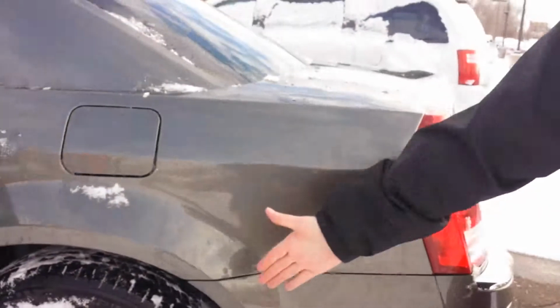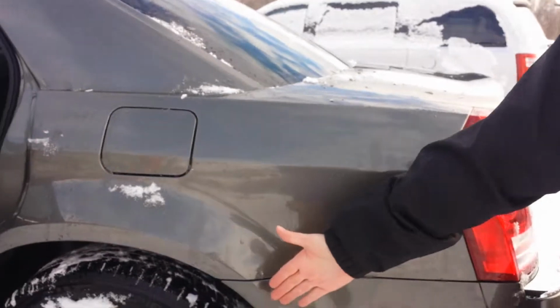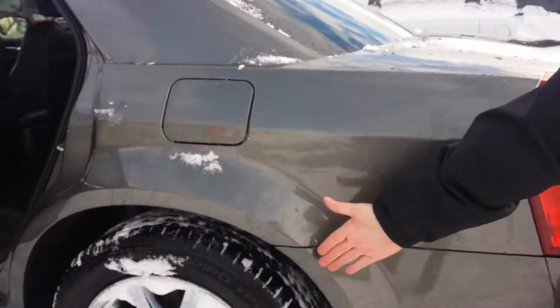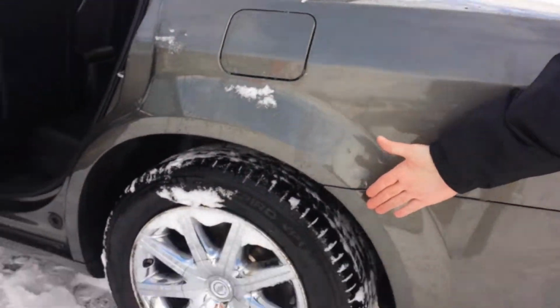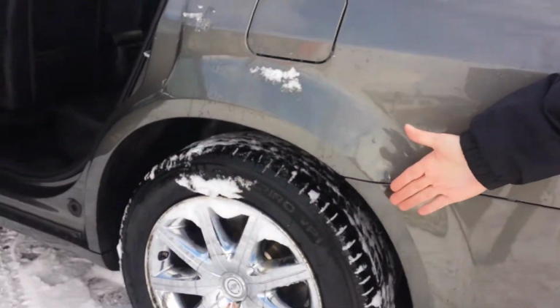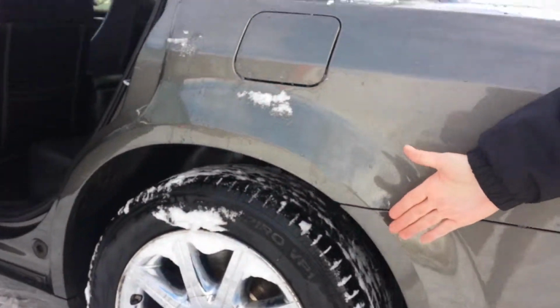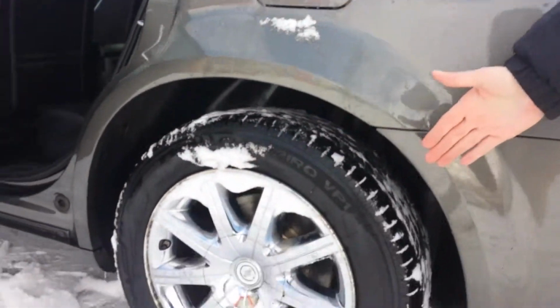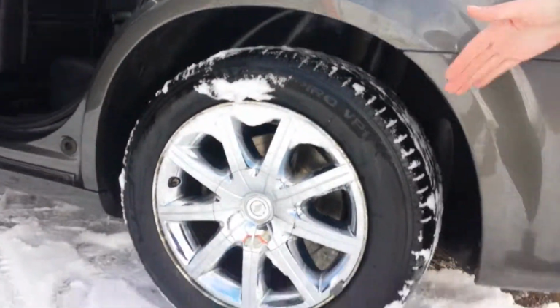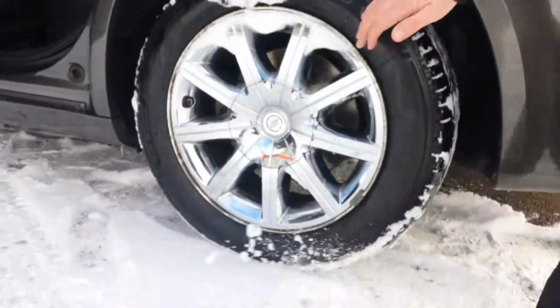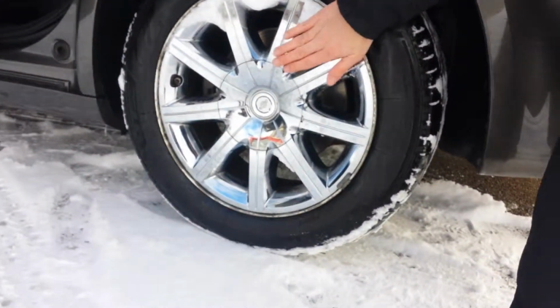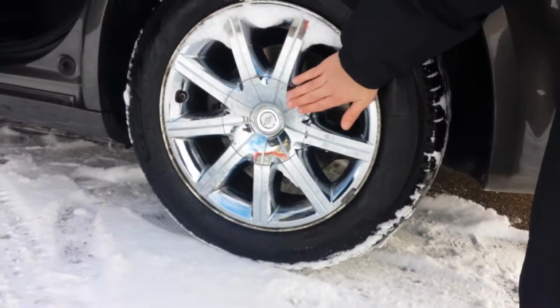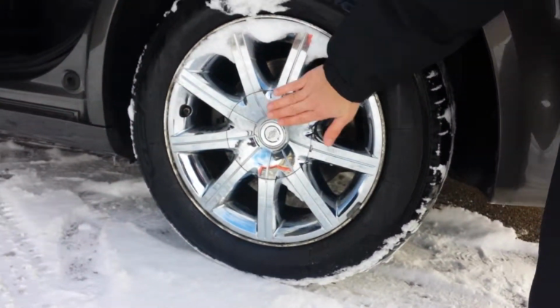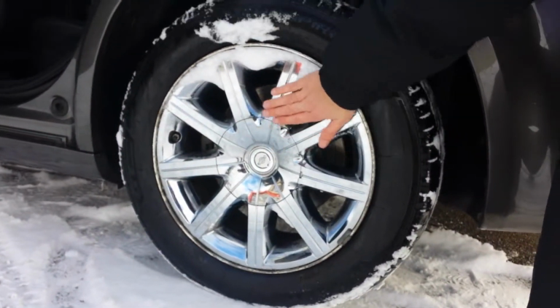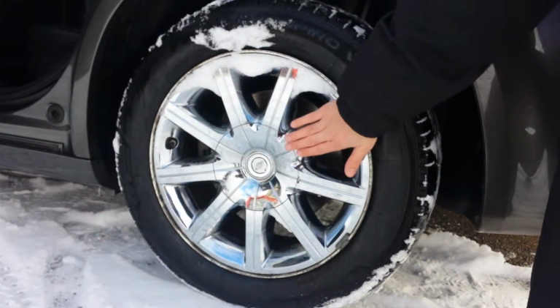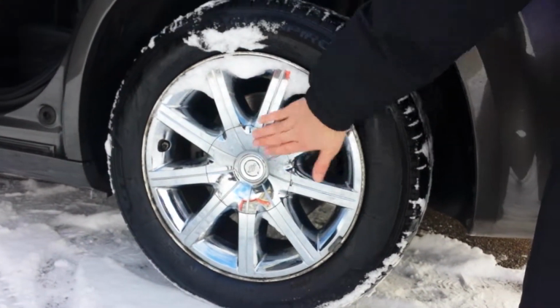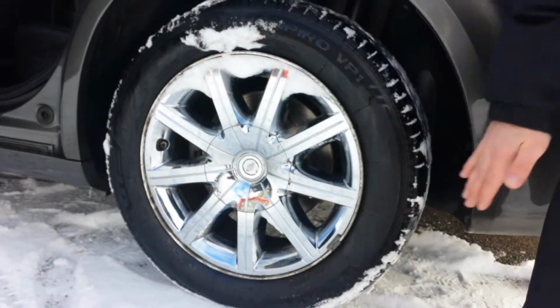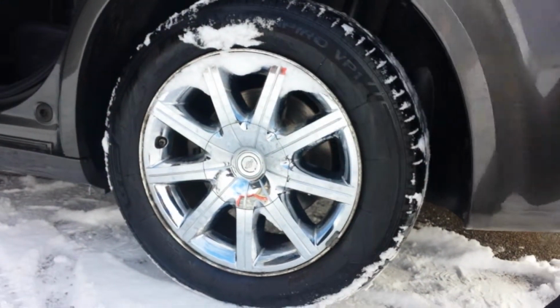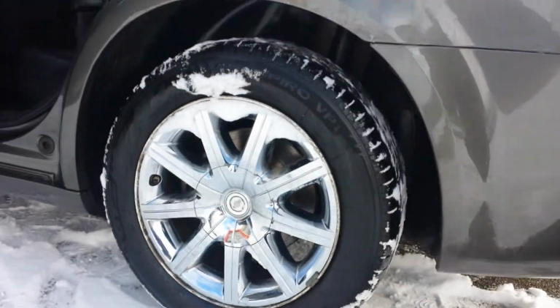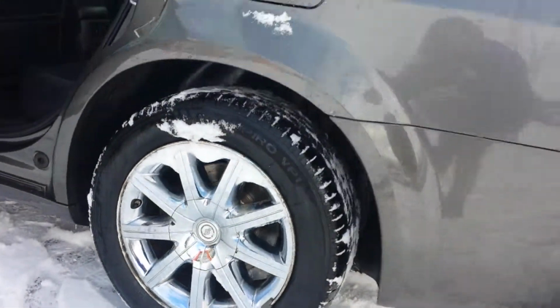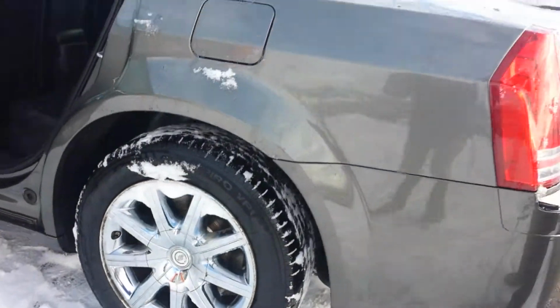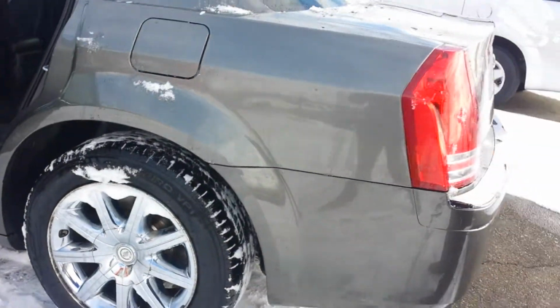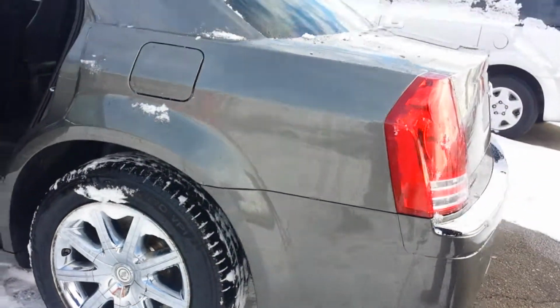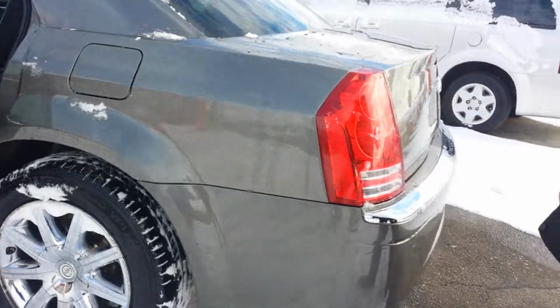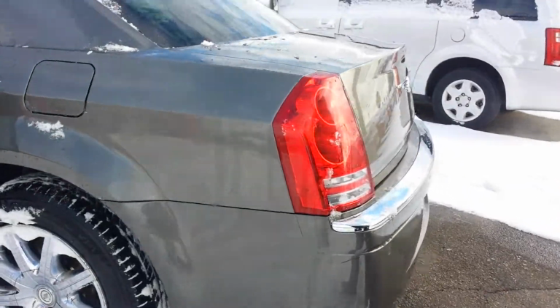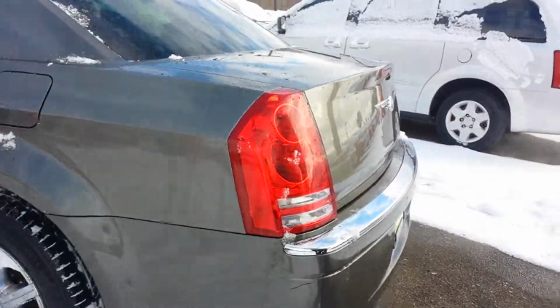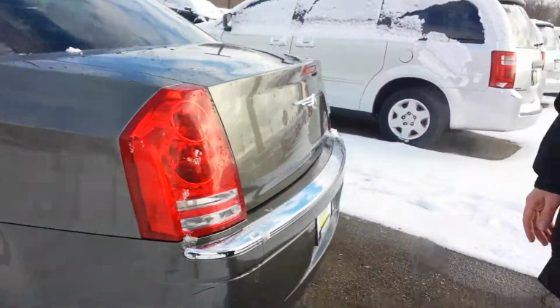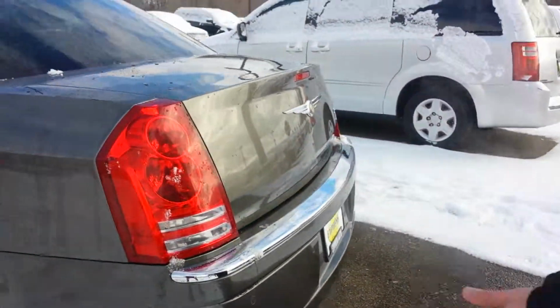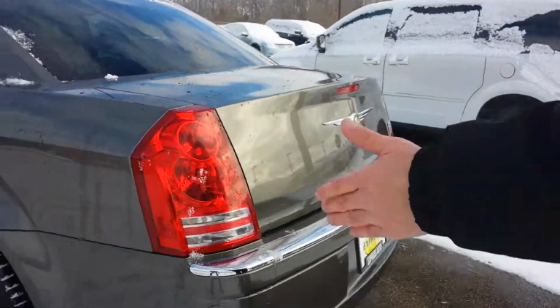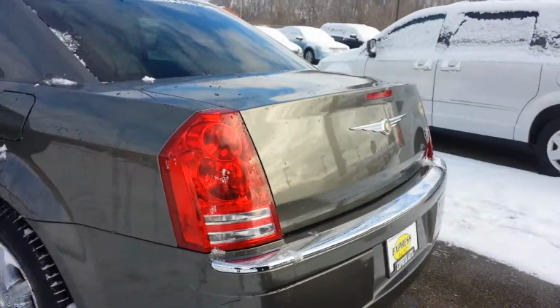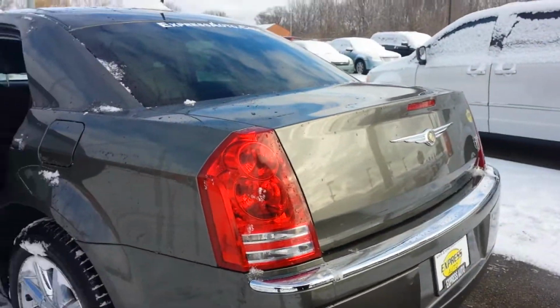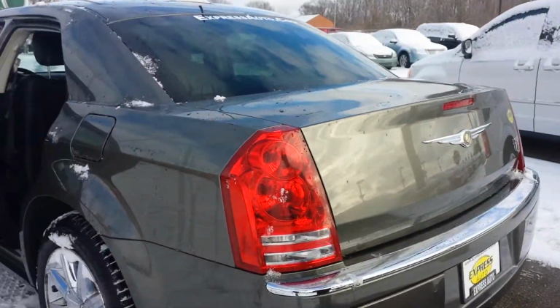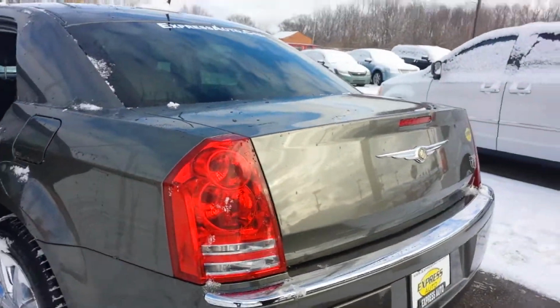Check out them hot rims. Look at them things. Them rims say great credit.